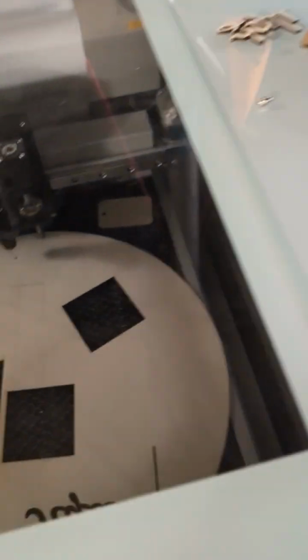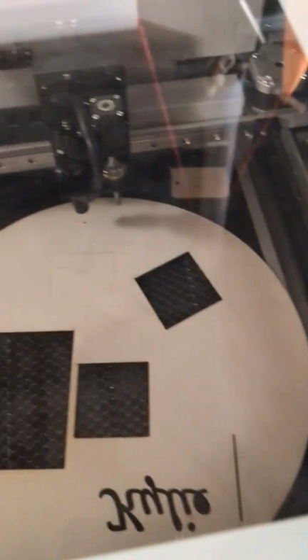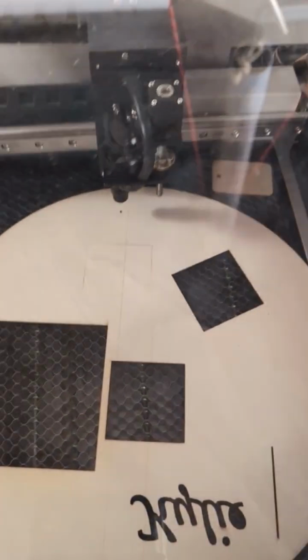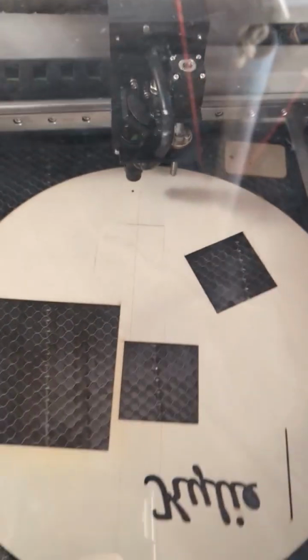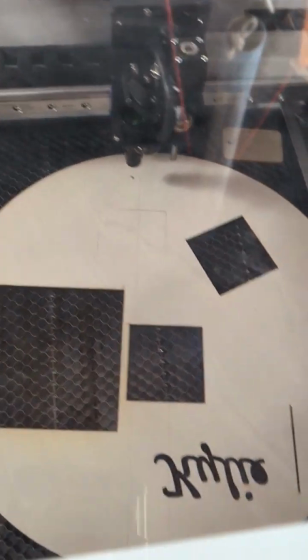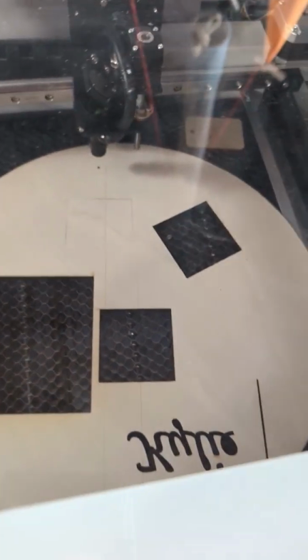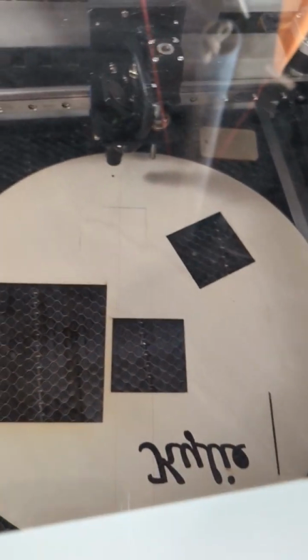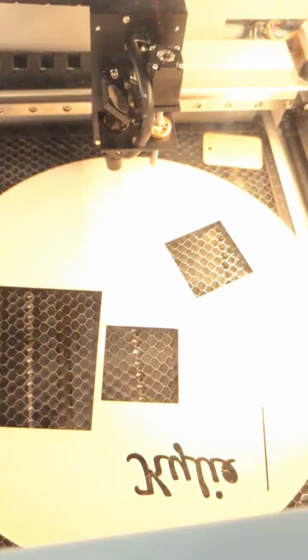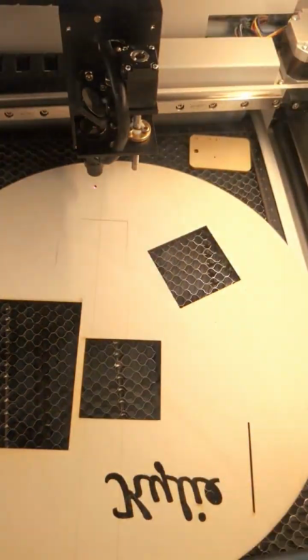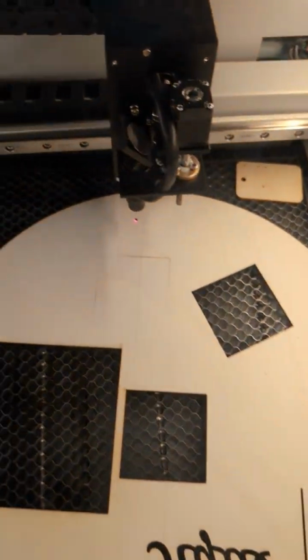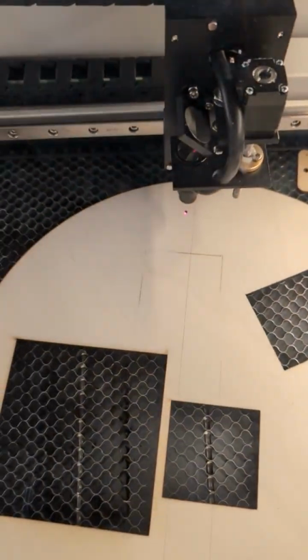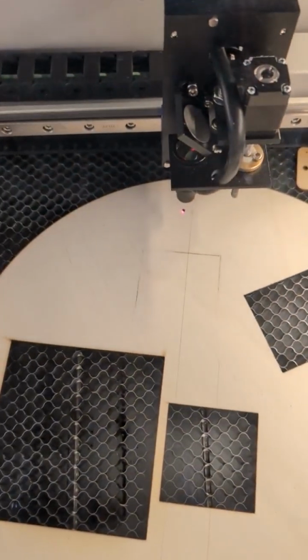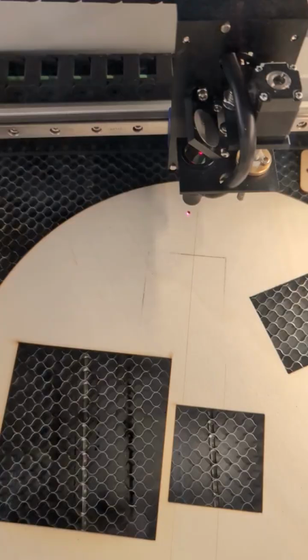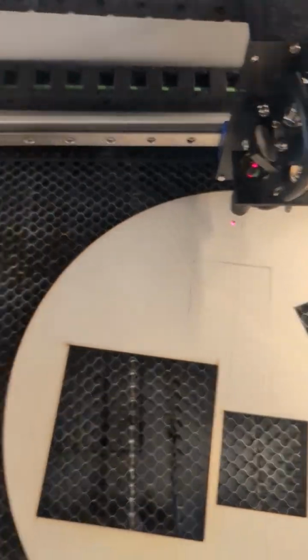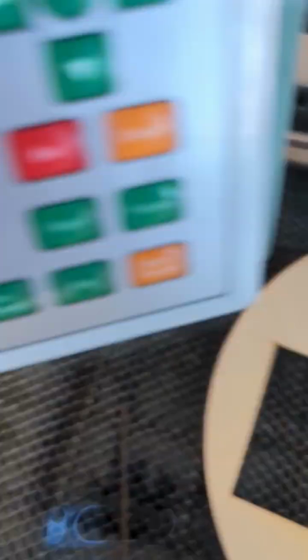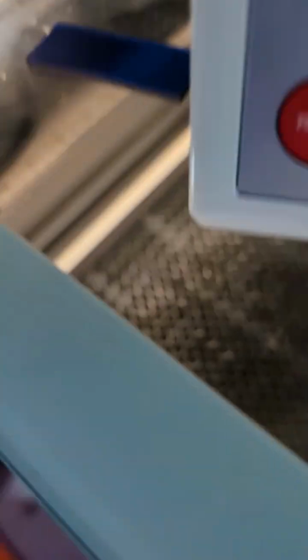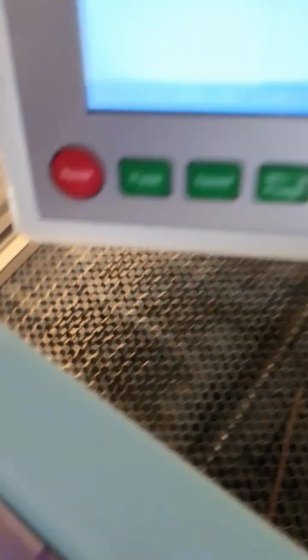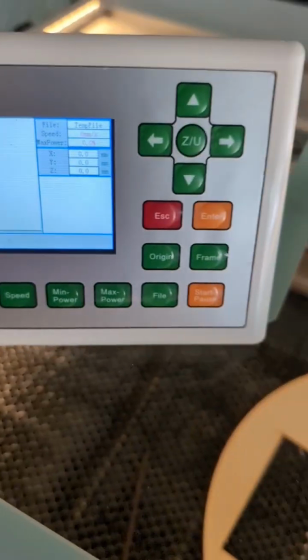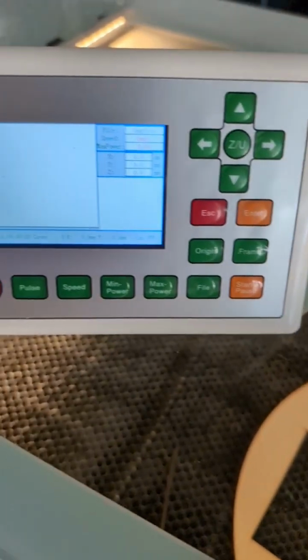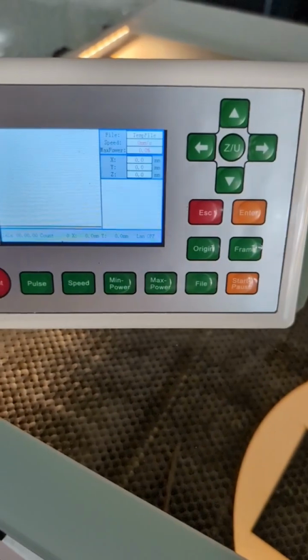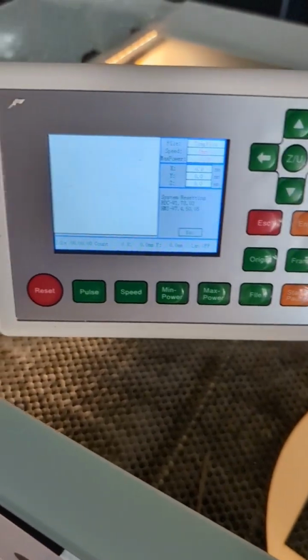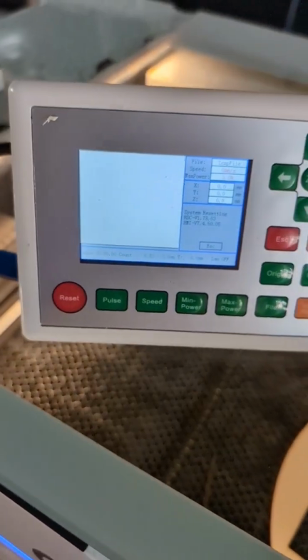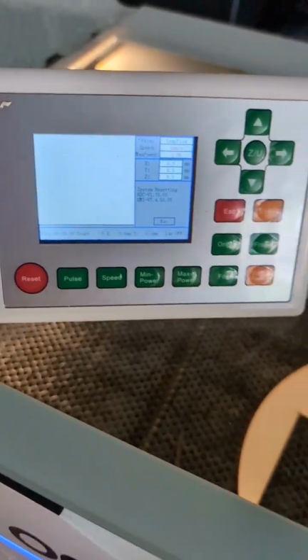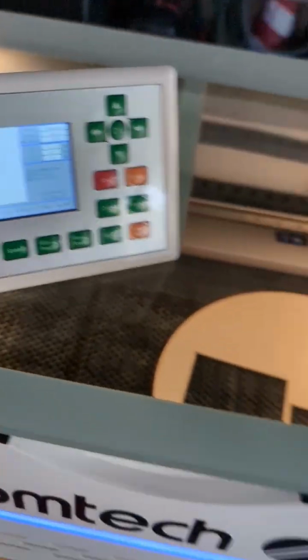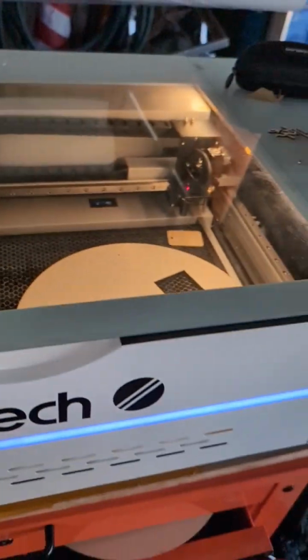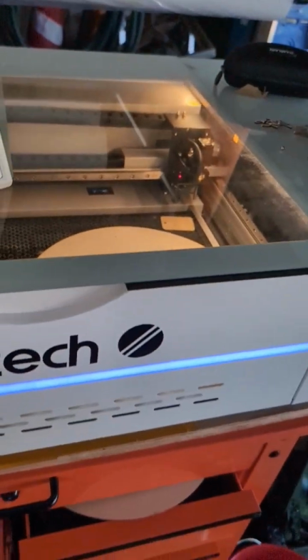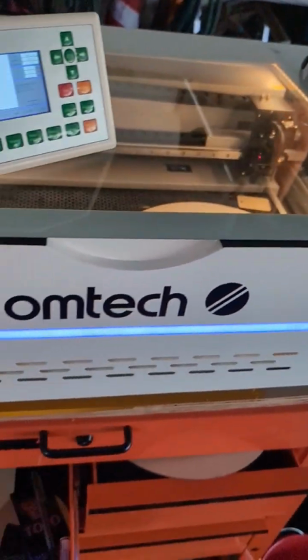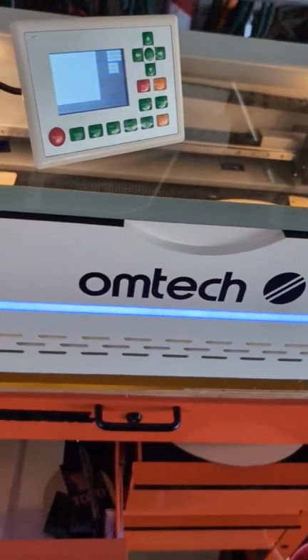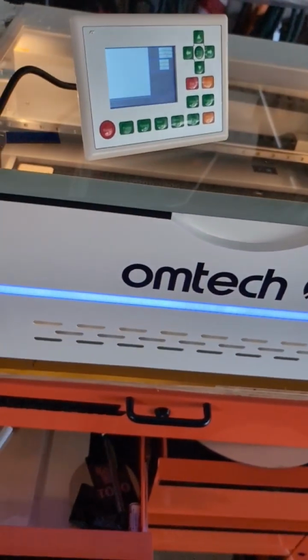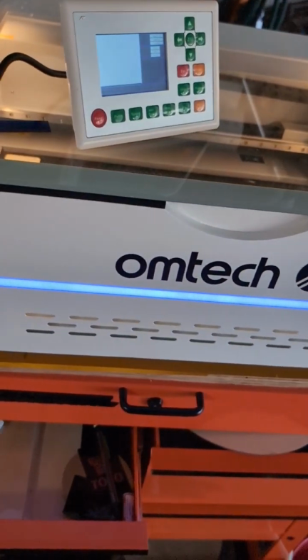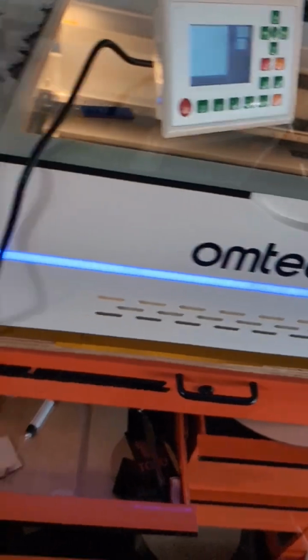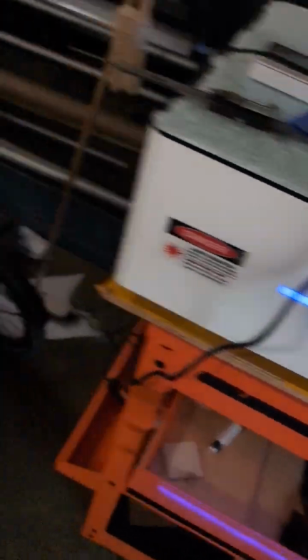Here's my new laser, with the red dot and the control panel. 50 watt puller — Ohm Tech puller.